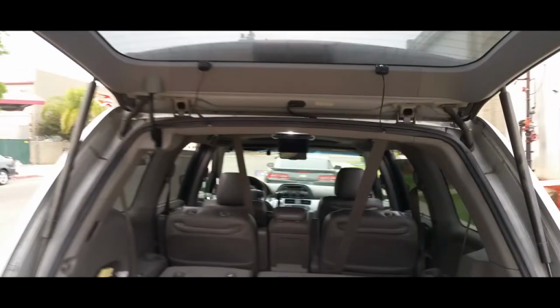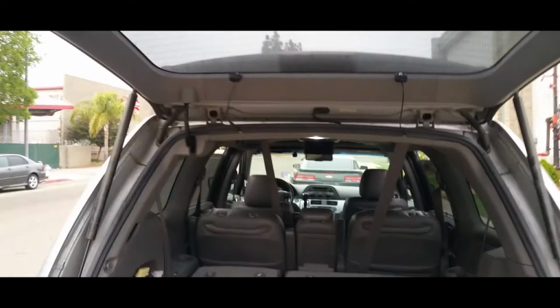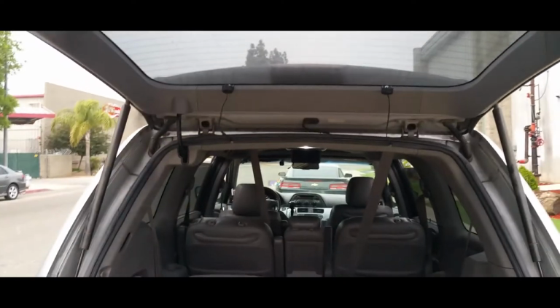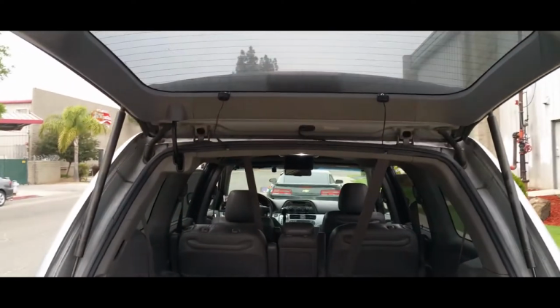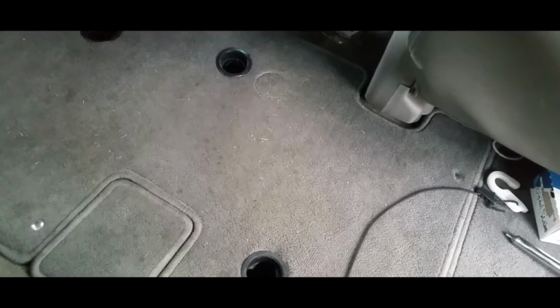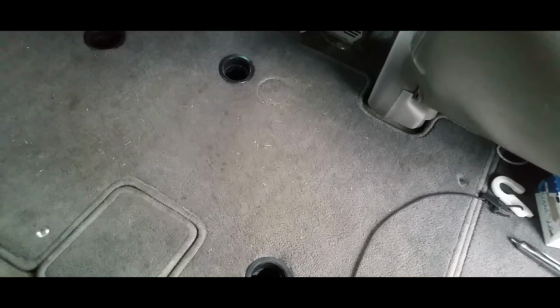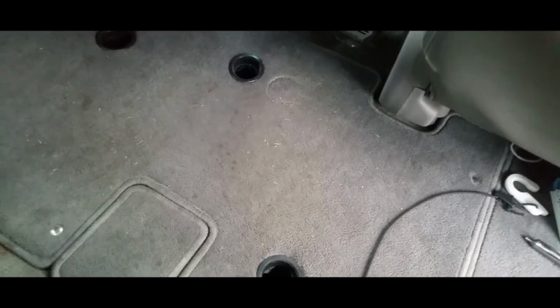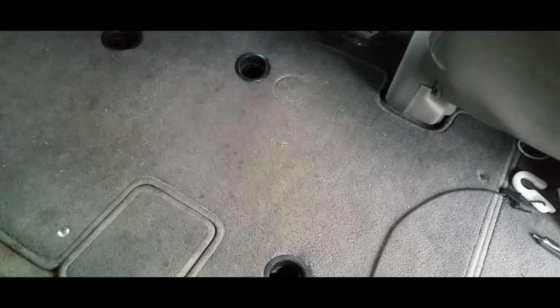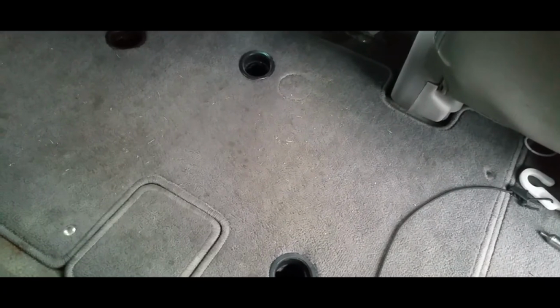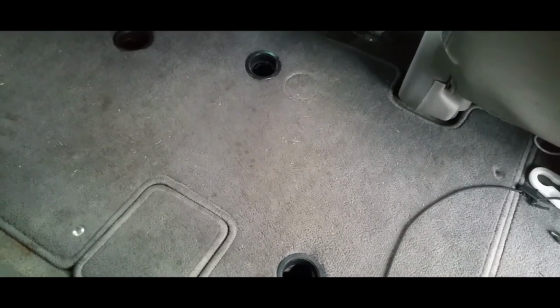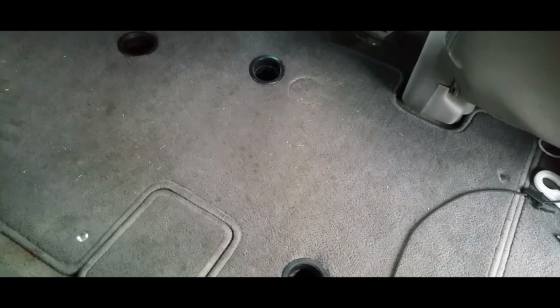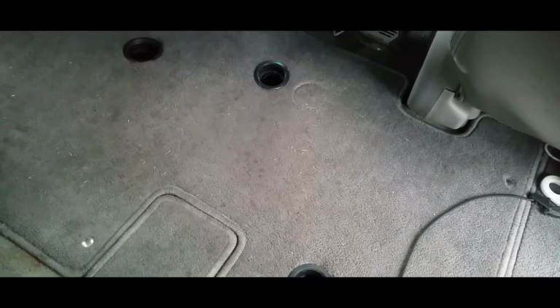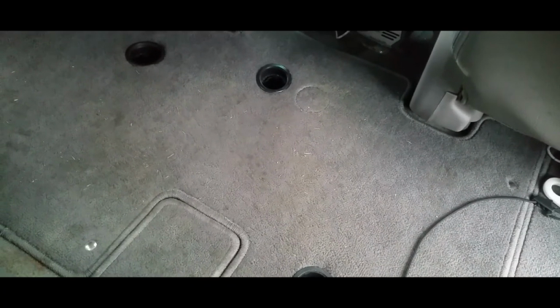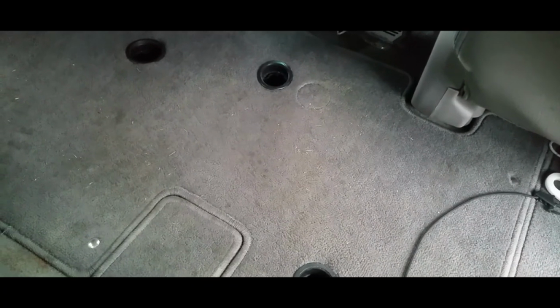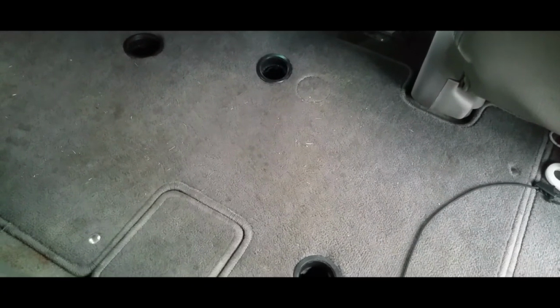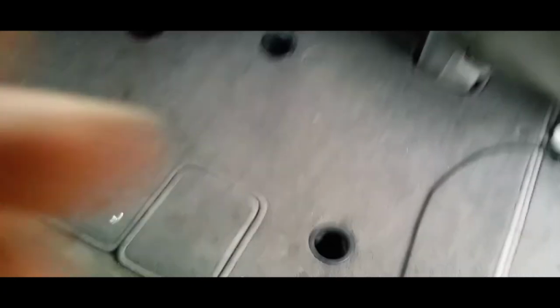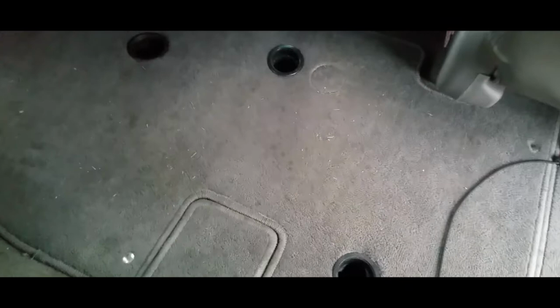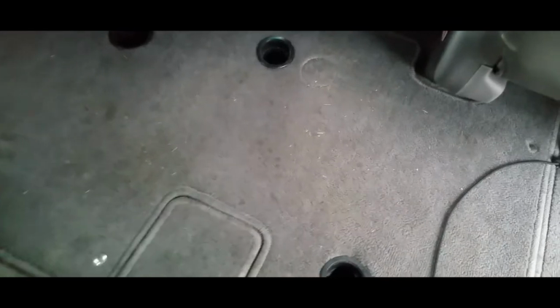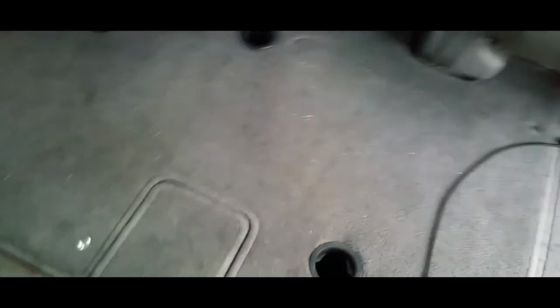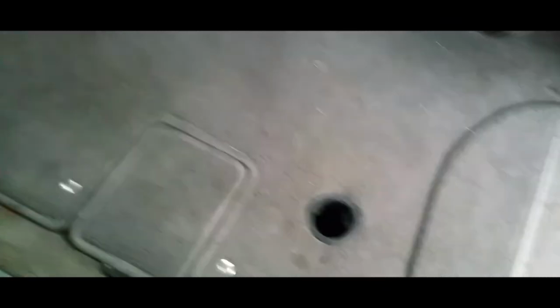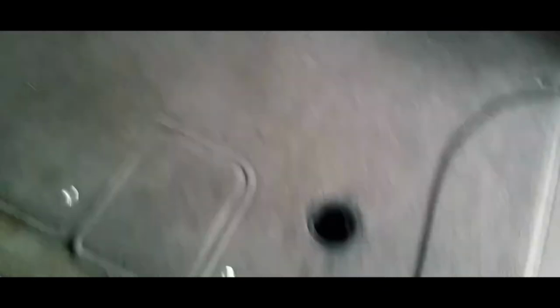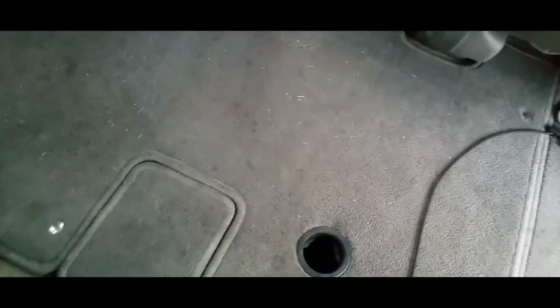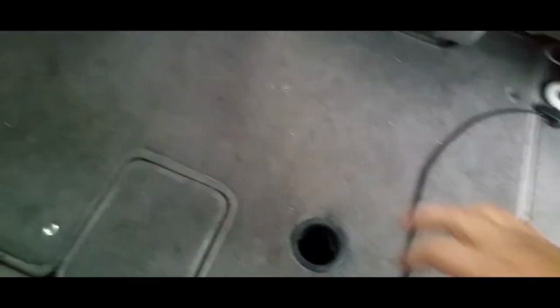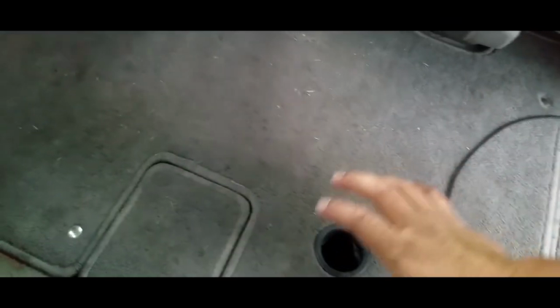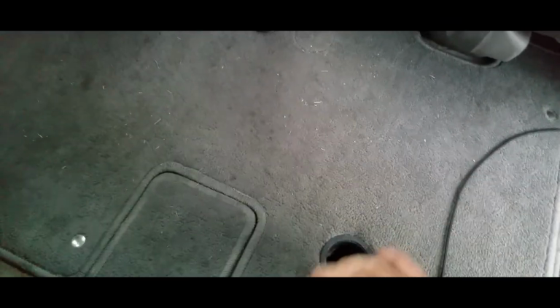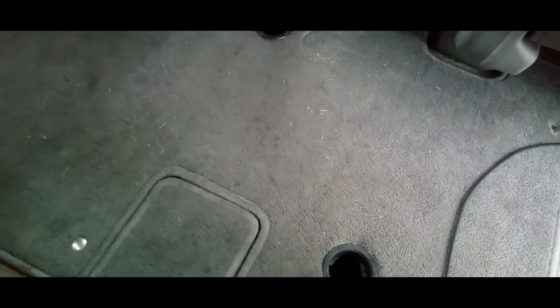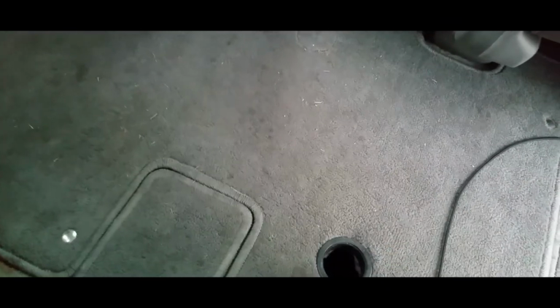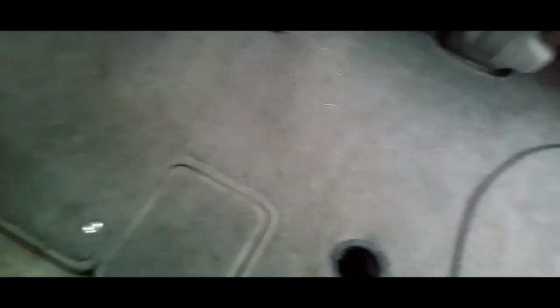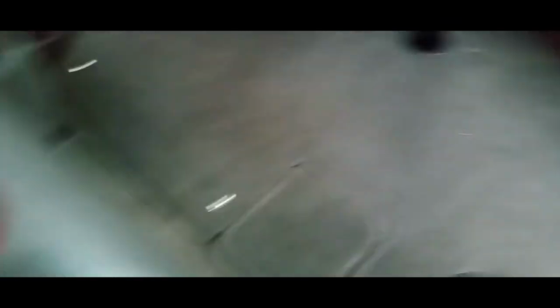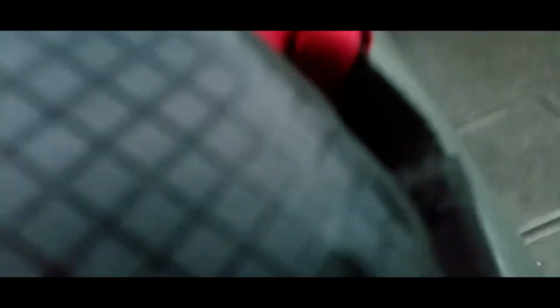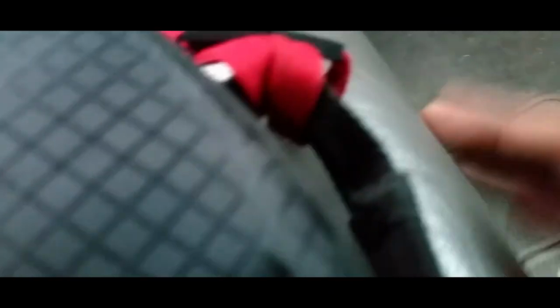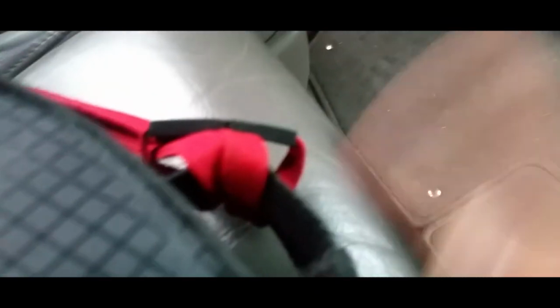And the subwoofer. I've made three breathing holes. I have the subwoofer down in here — this is where you hide it away under the middle seat.